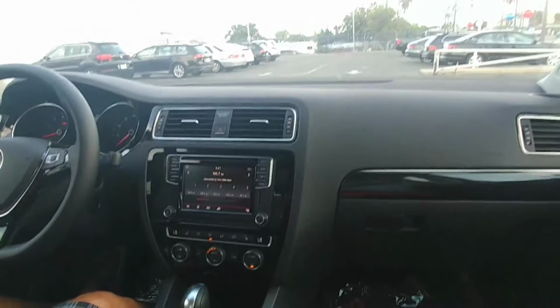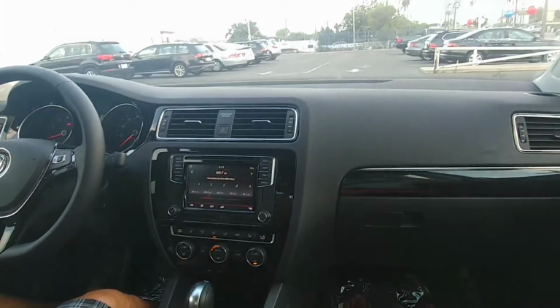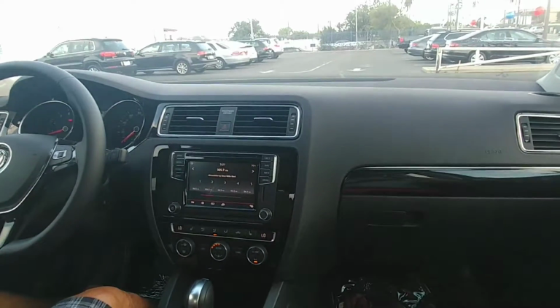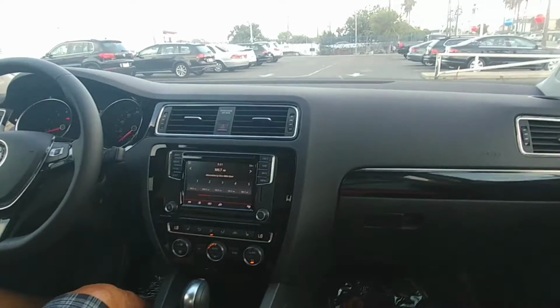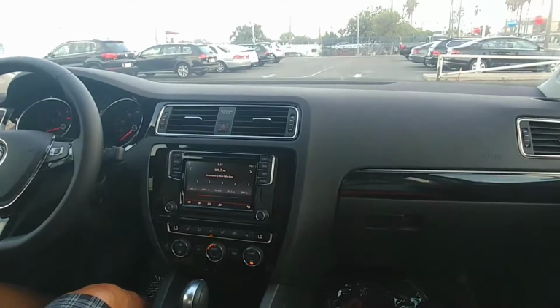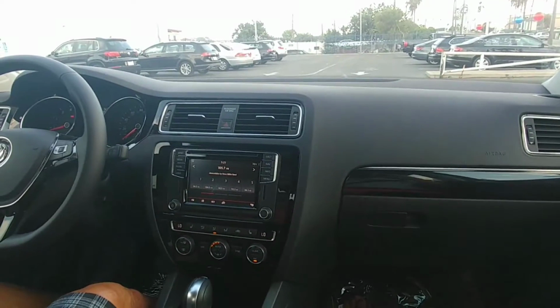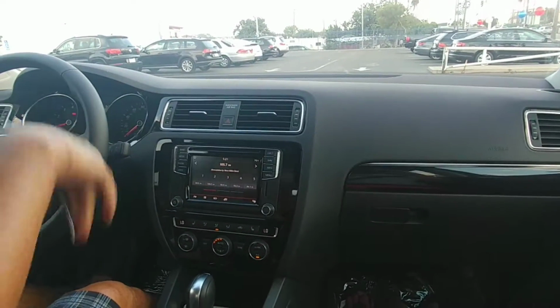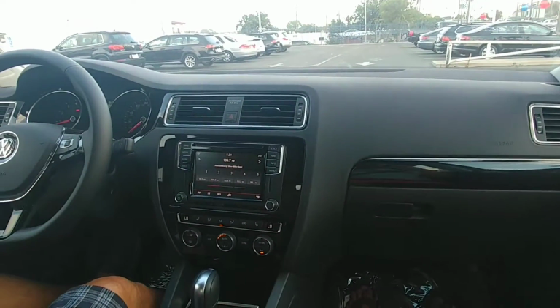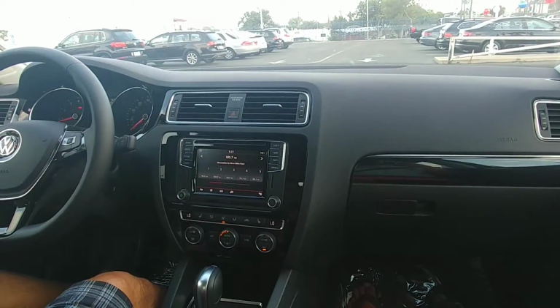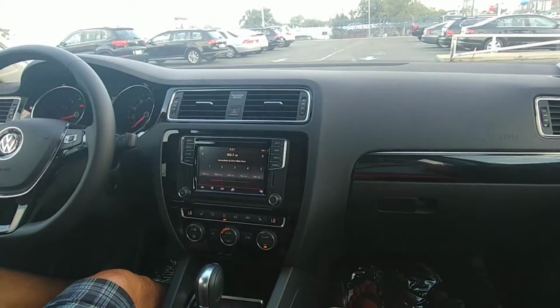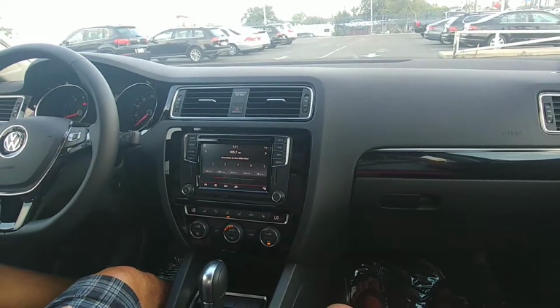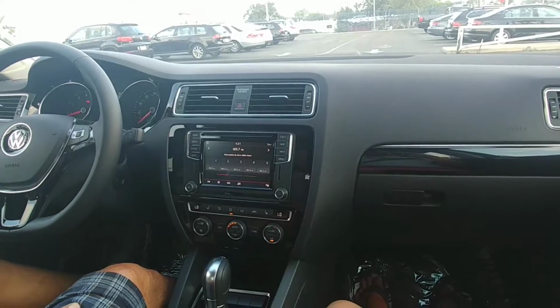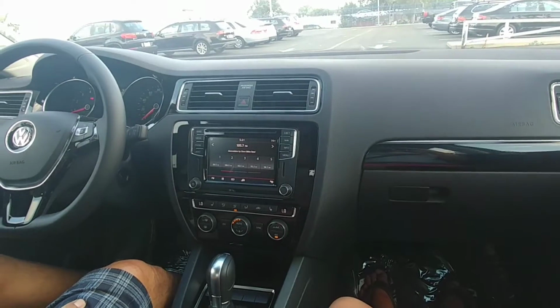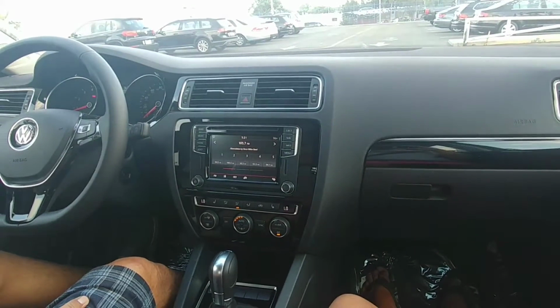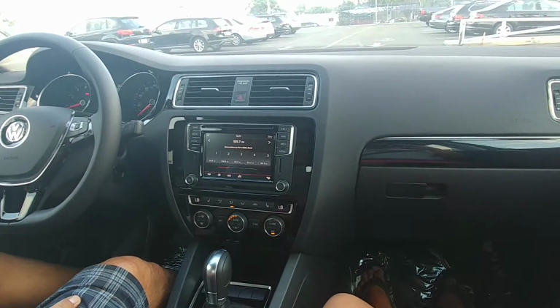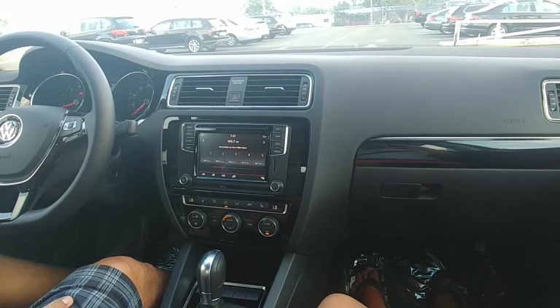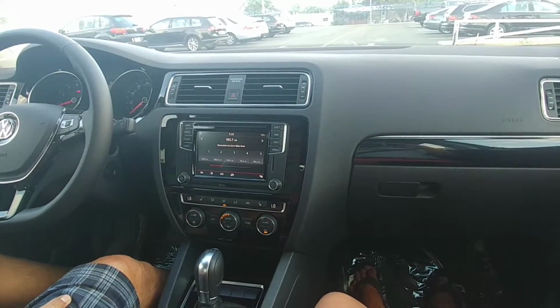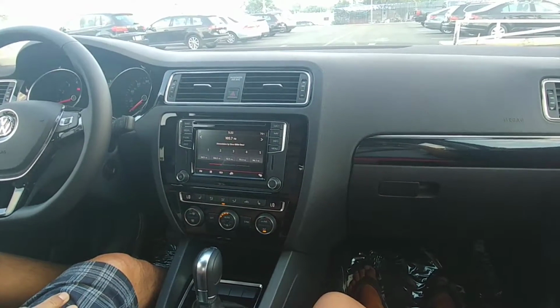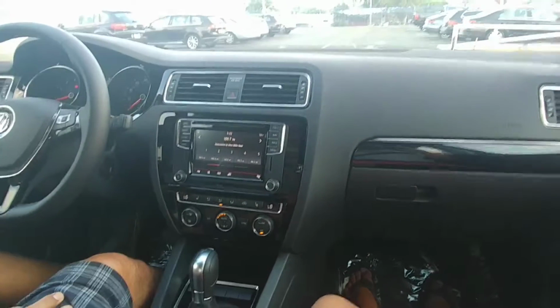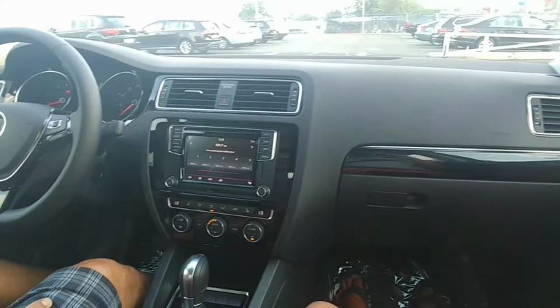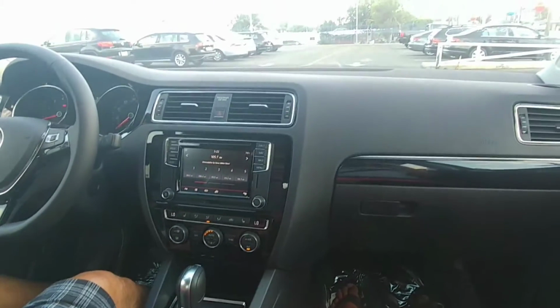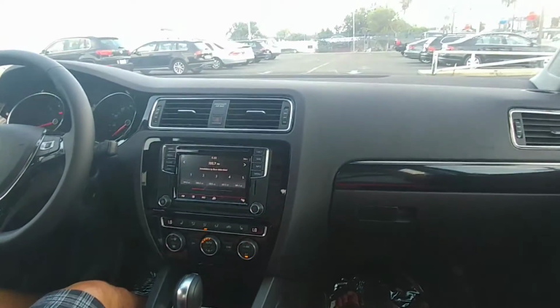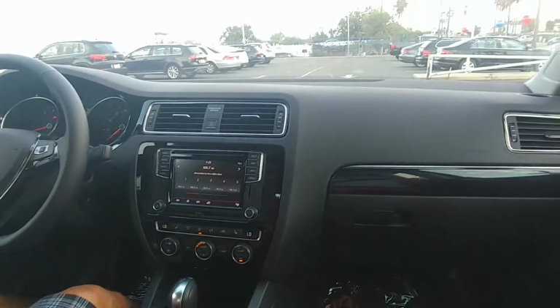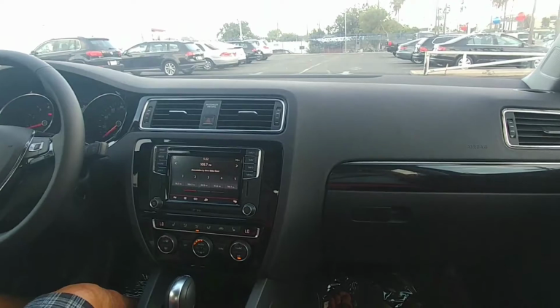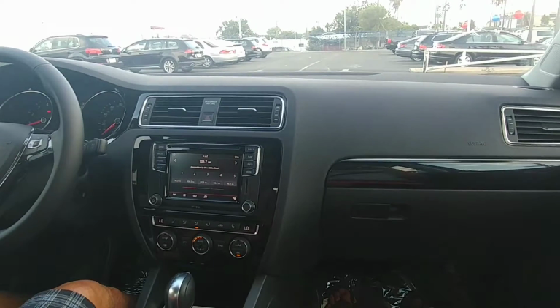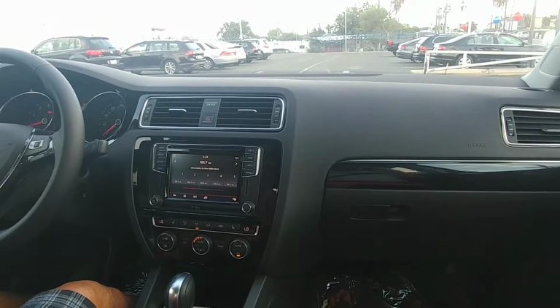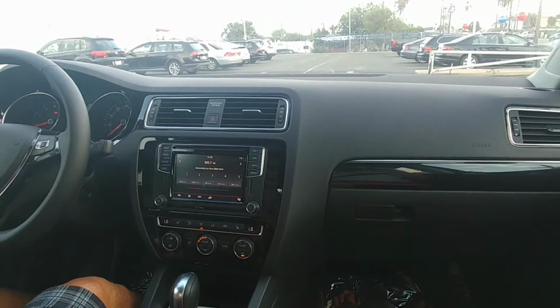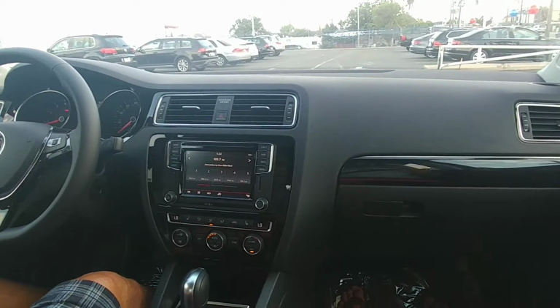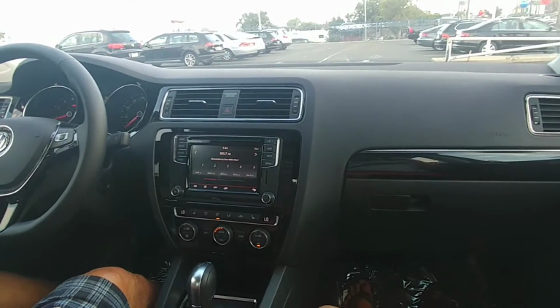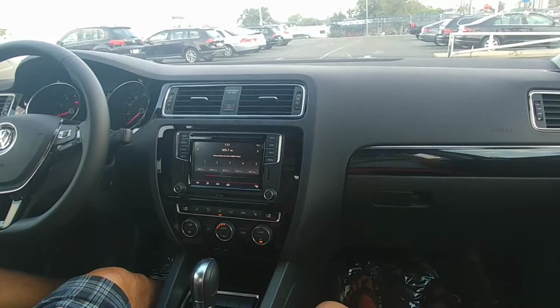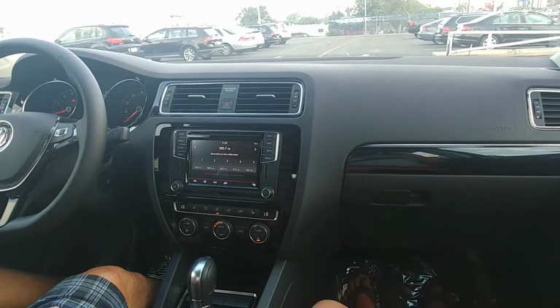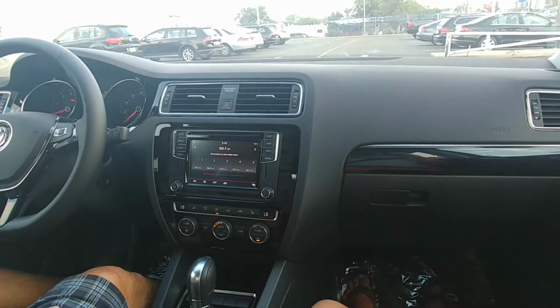It has the sunroof, it has the blind spot monitors on the side of the mirror, has the heated seats, dual climate control, the push start, the Bluetooth, the leather steering wheel, the touchscreen stereo, backup camera, and the full power seat on your side.